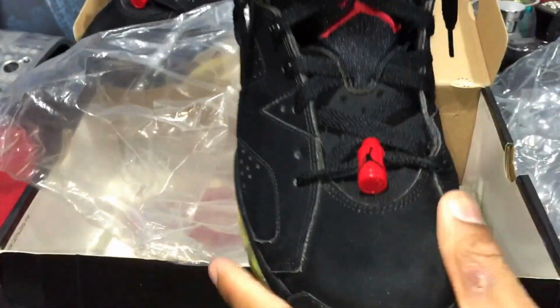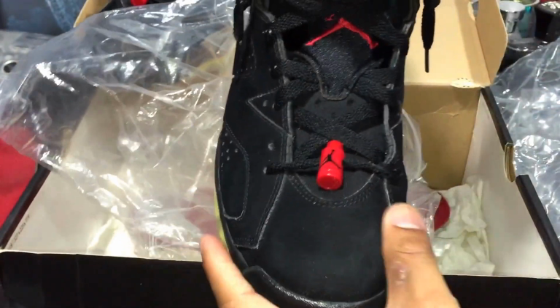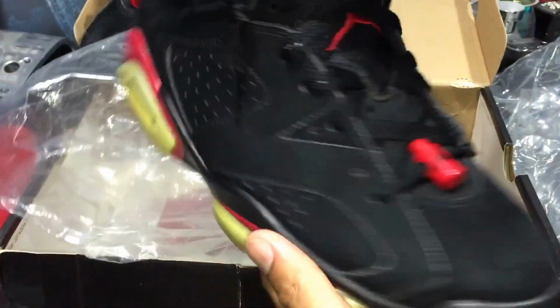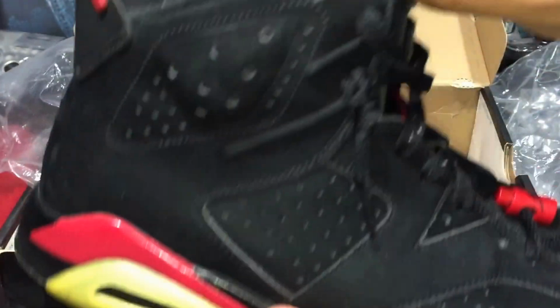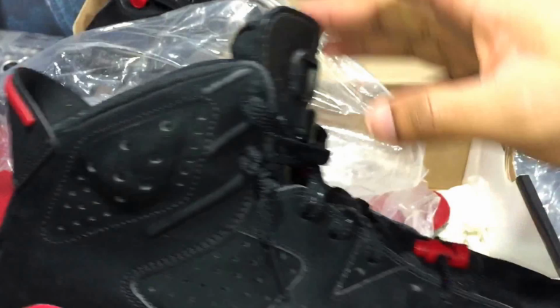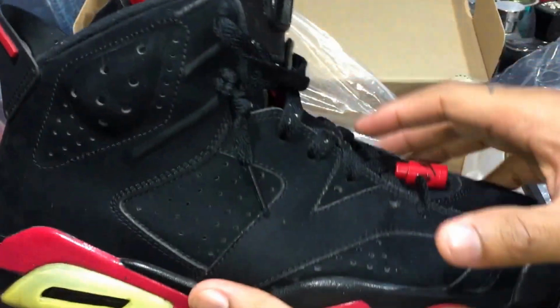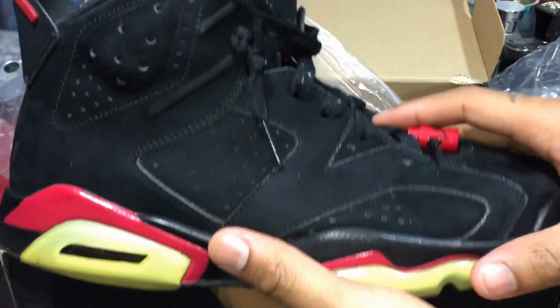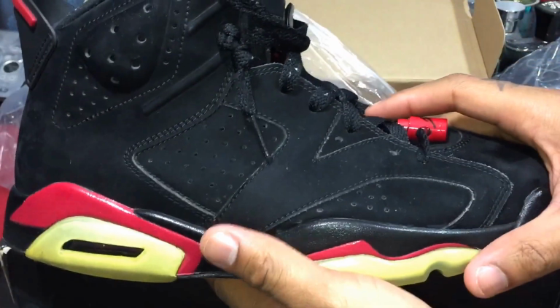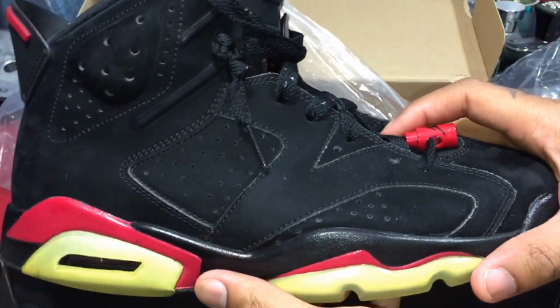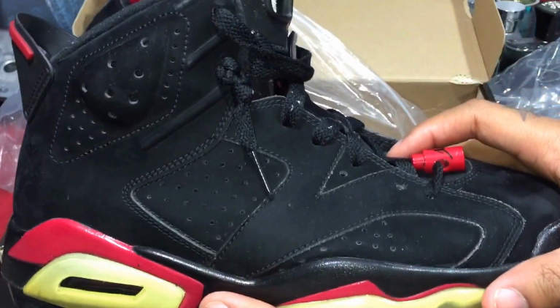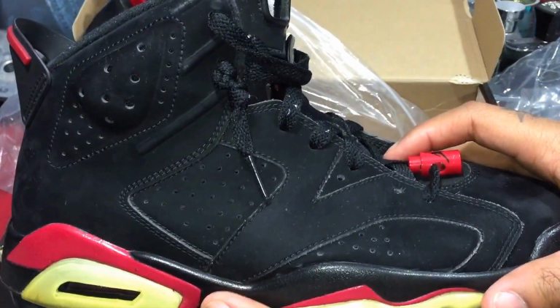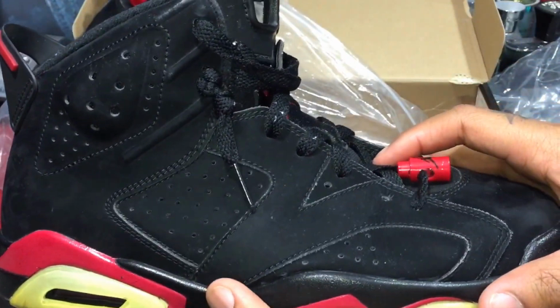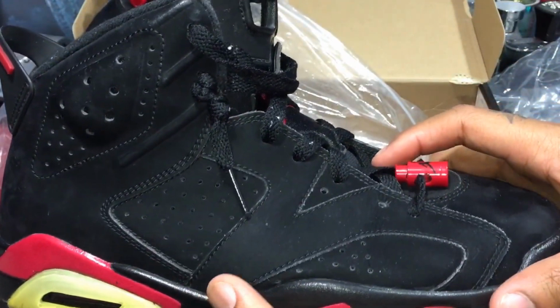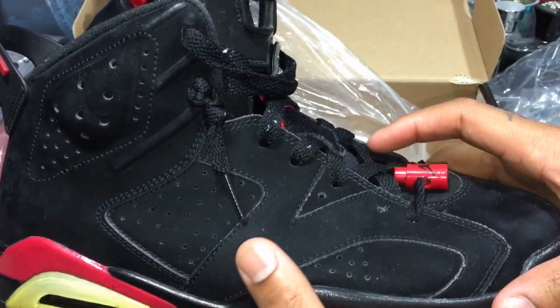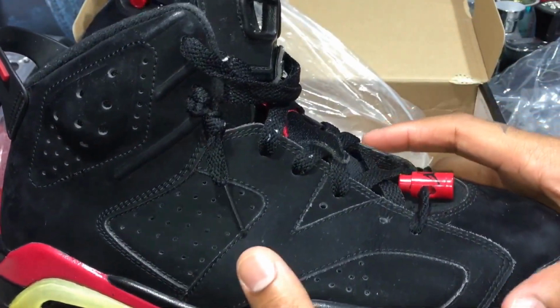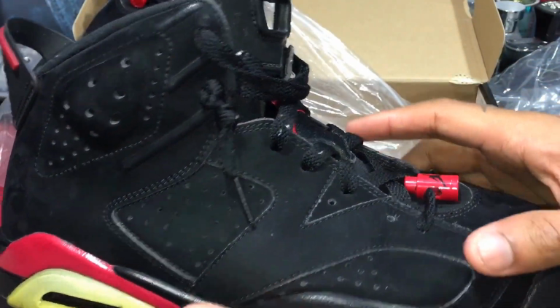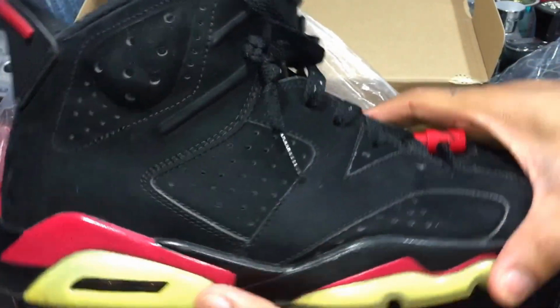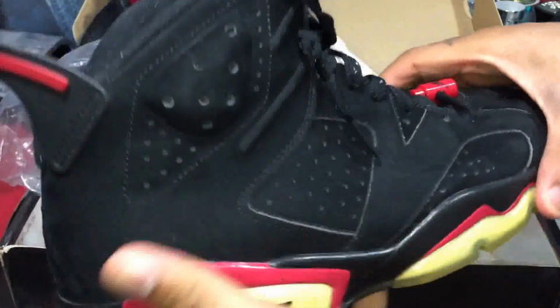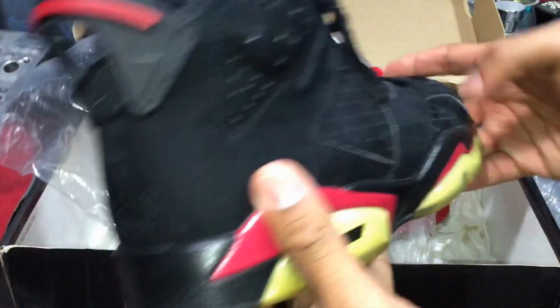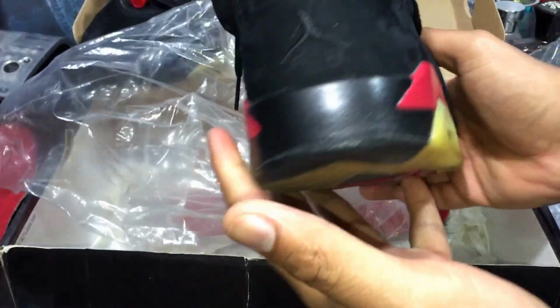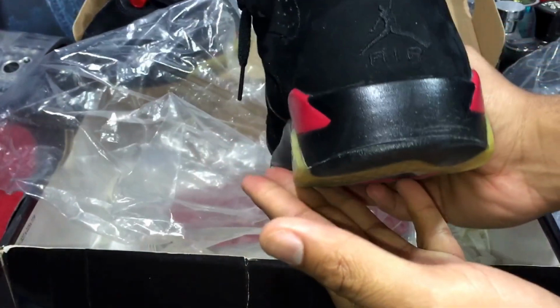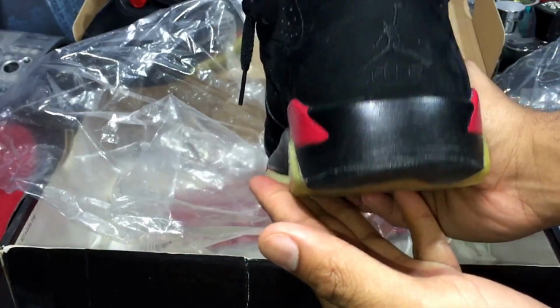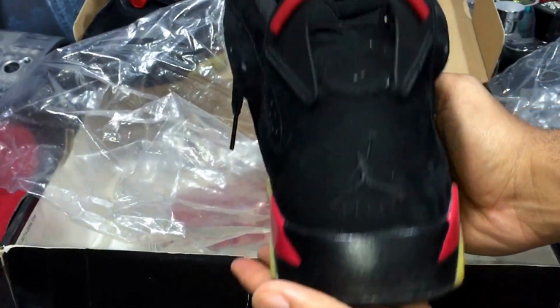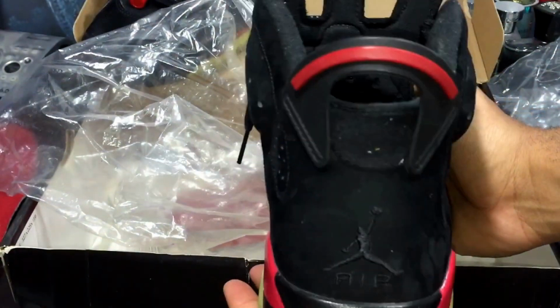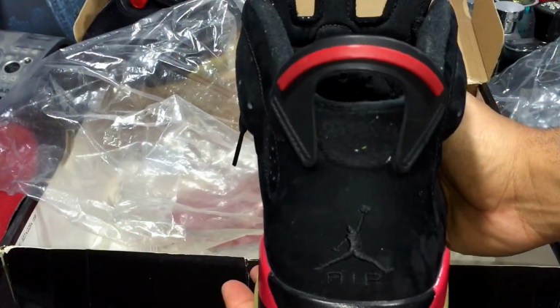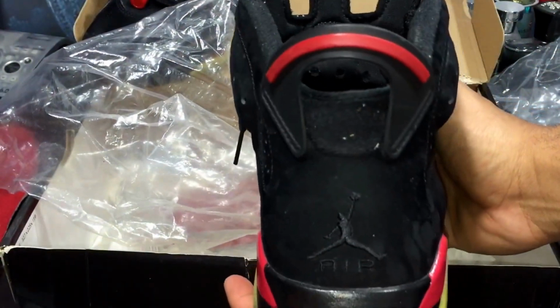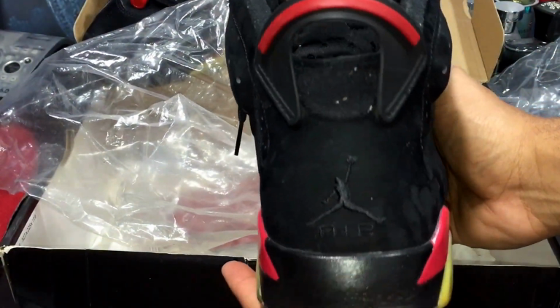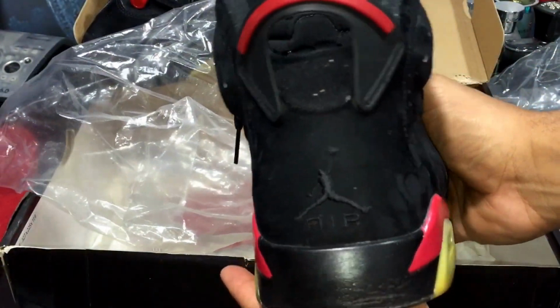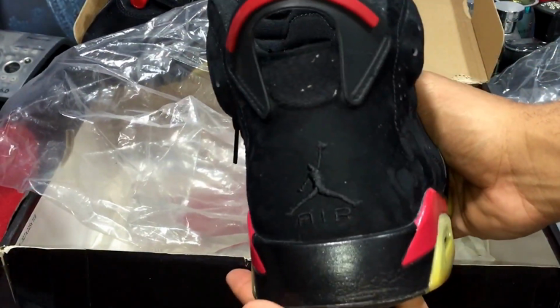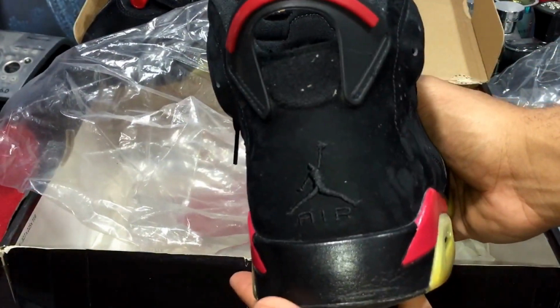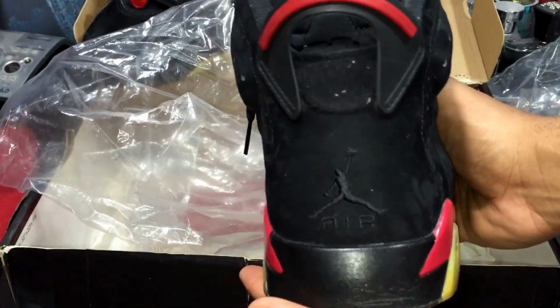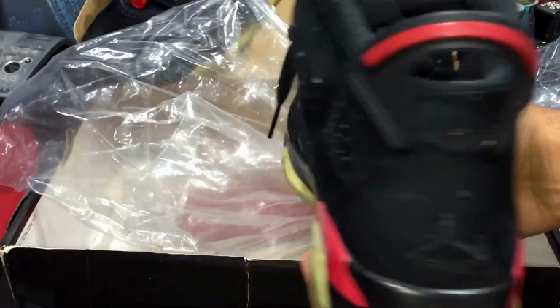I think I'll just leave it and keep it the way it is. It's not in too too much of a bad condition to me, in my eyes.